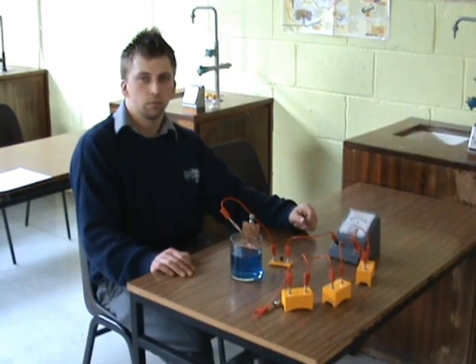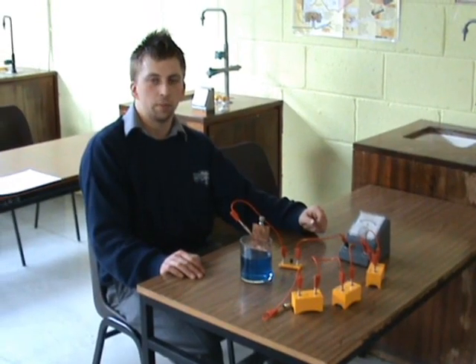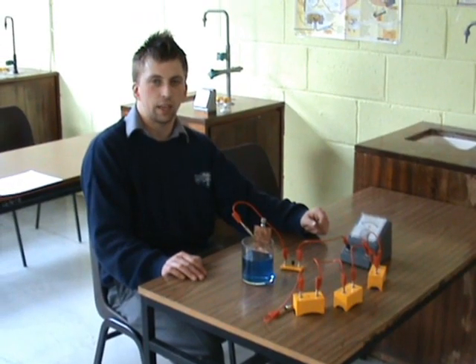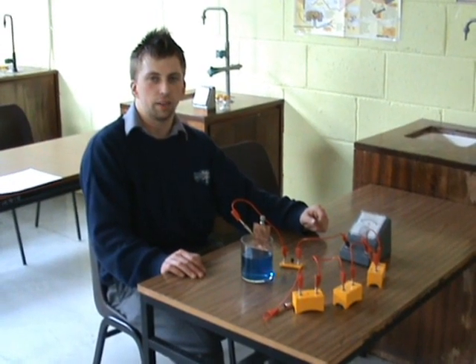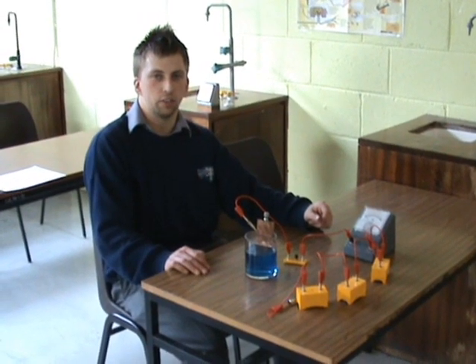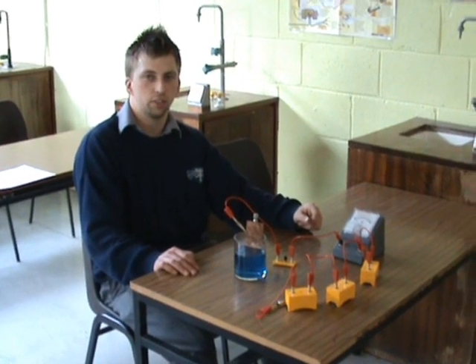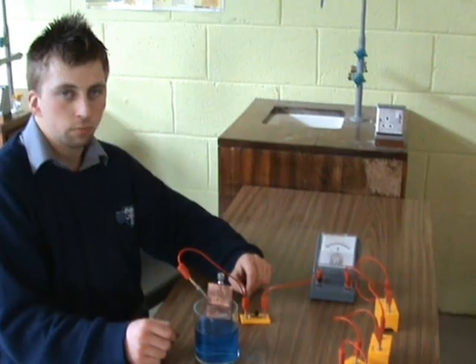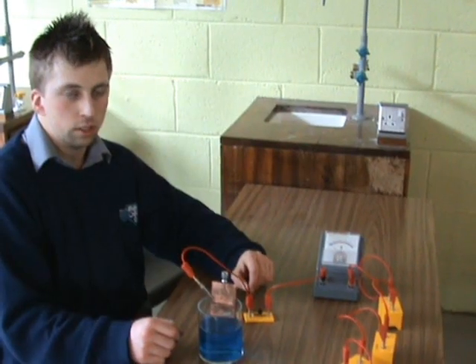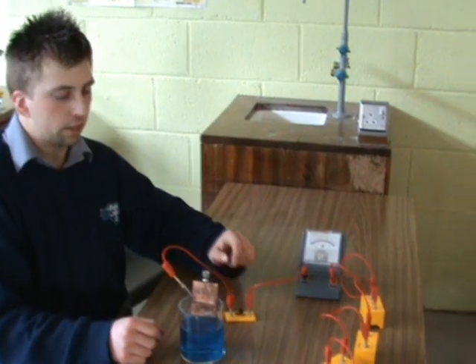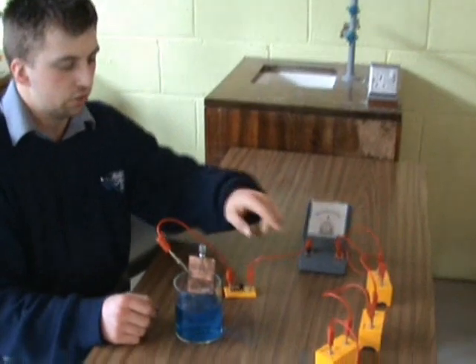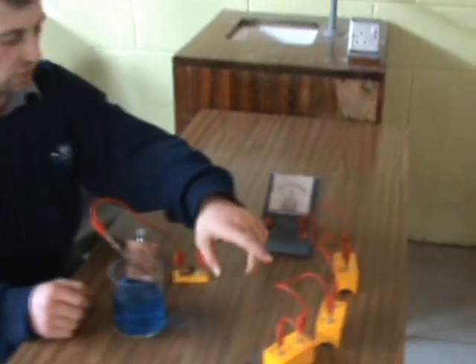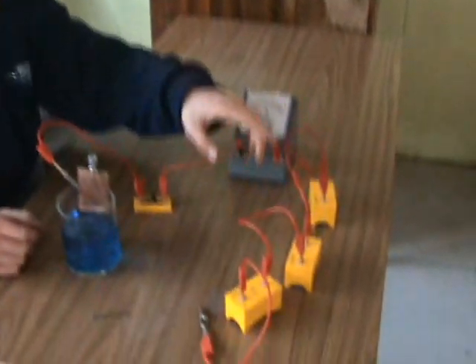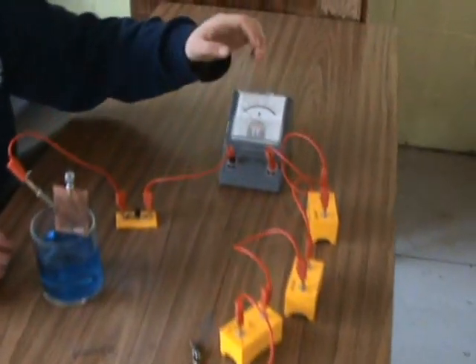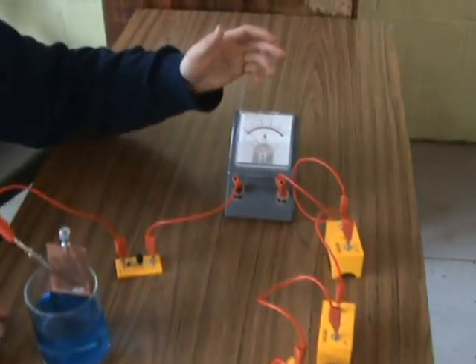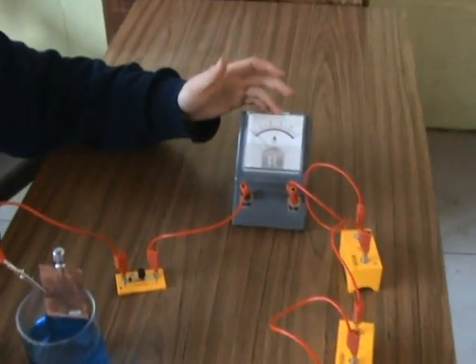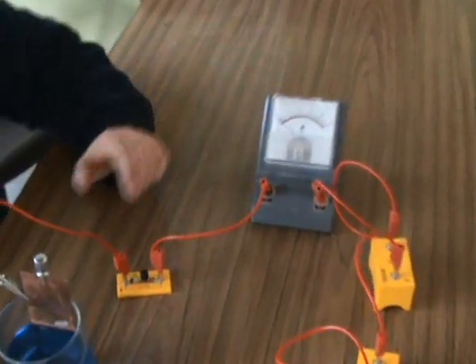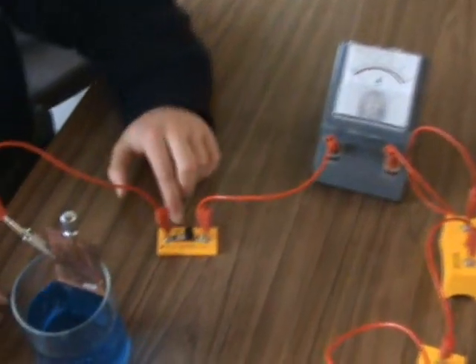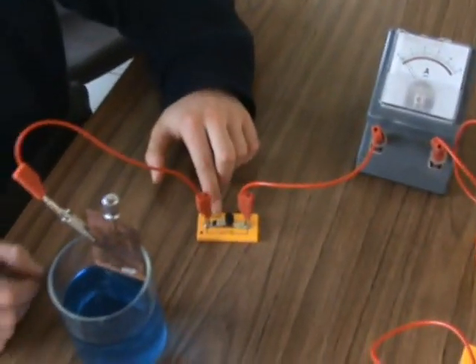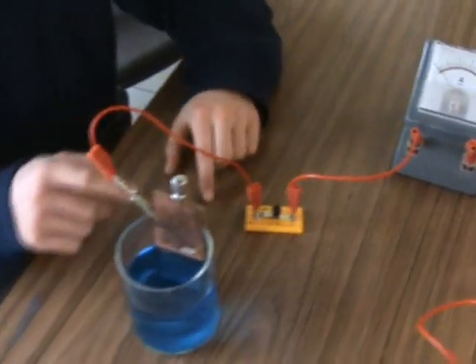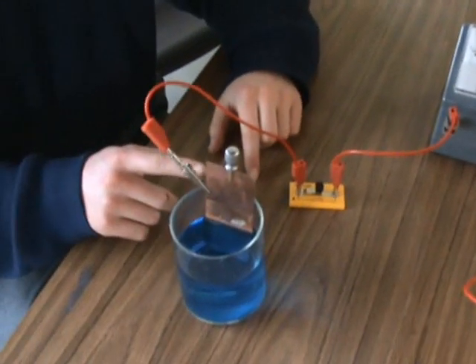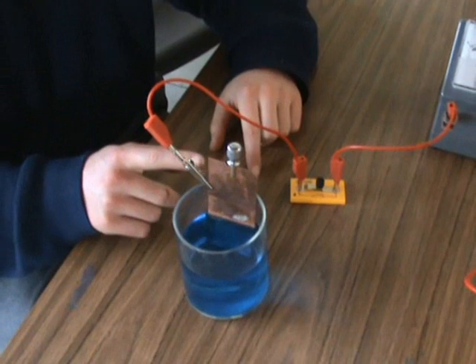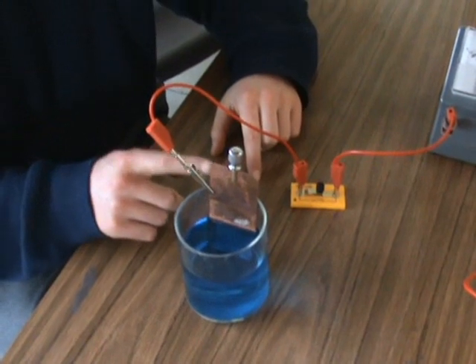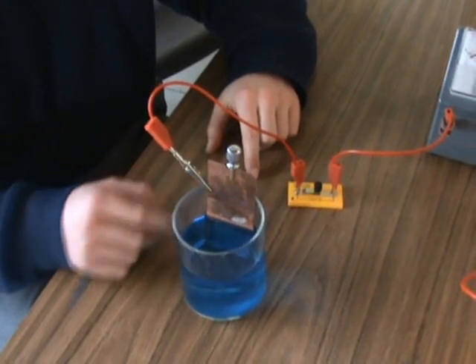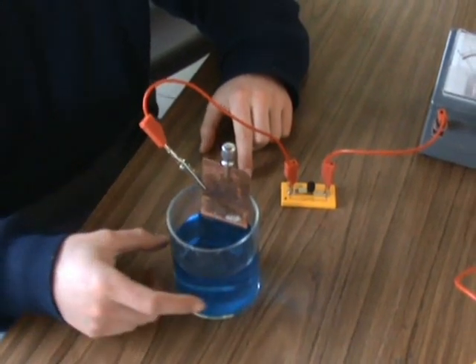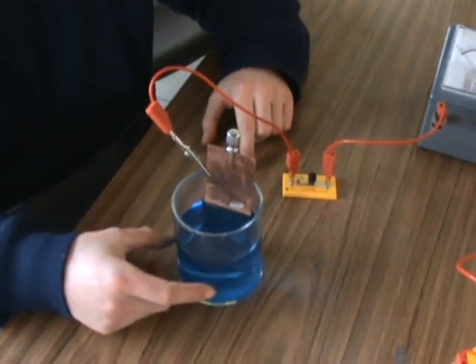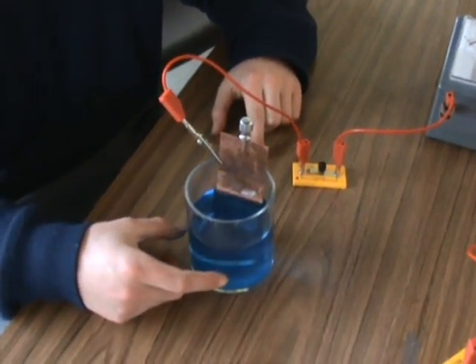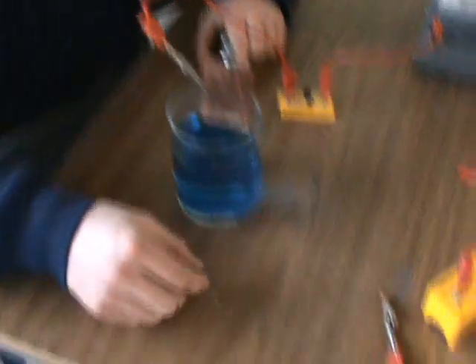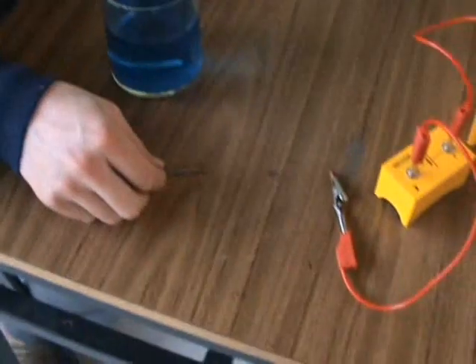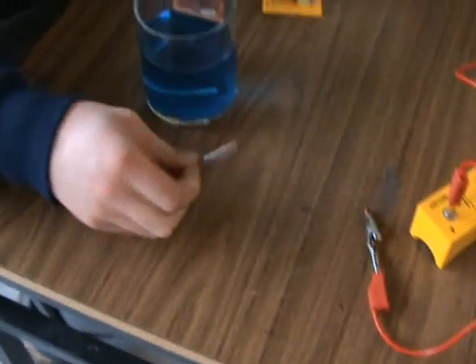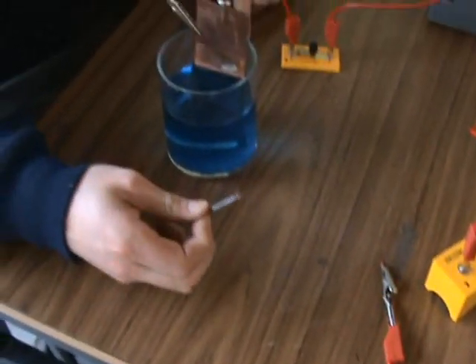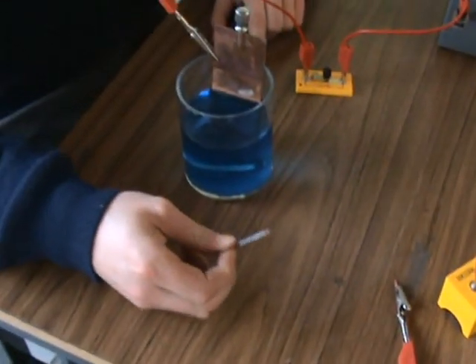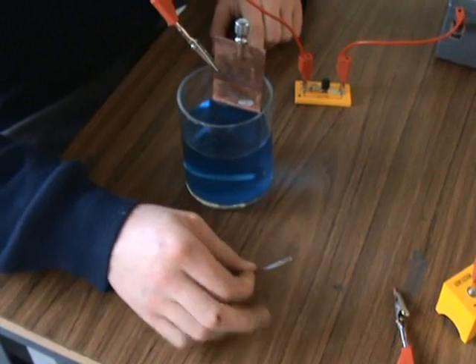To demonstrate the chemical effect of current, the apparatus uses three cells connected in series, an ammeter, a switch, a copper plate connected to the positive, a copper sulfate solution, and a nail which will be connected to the negative.